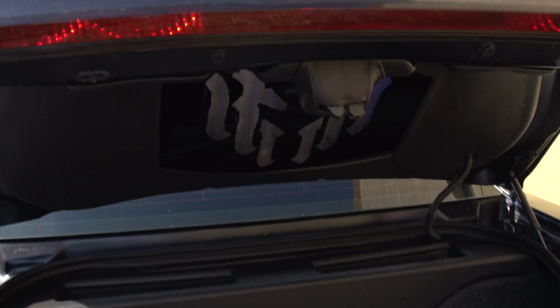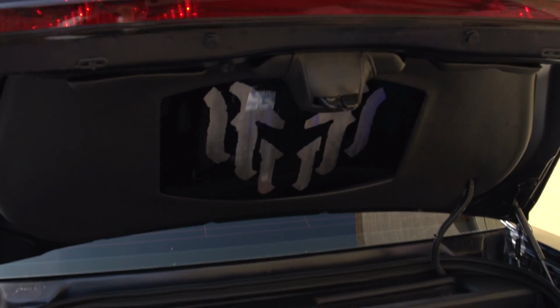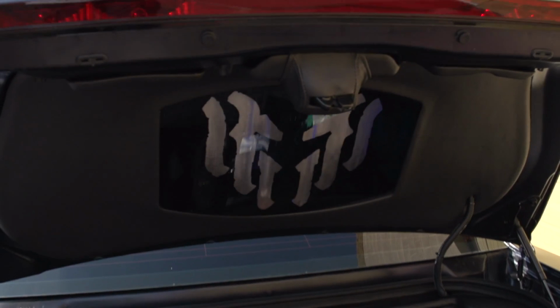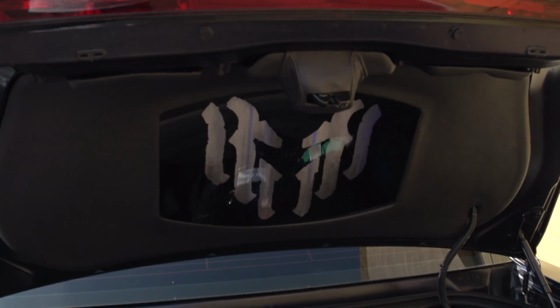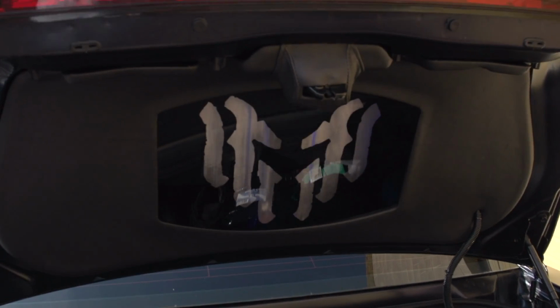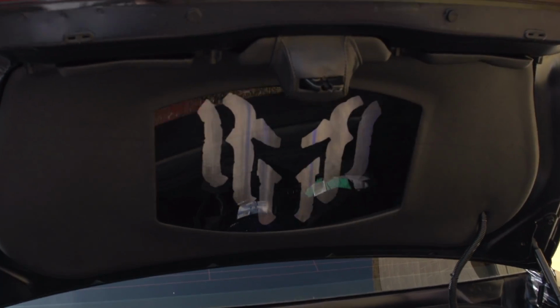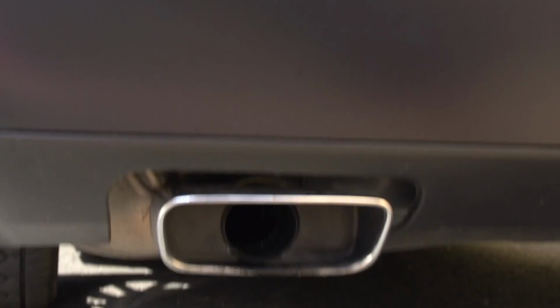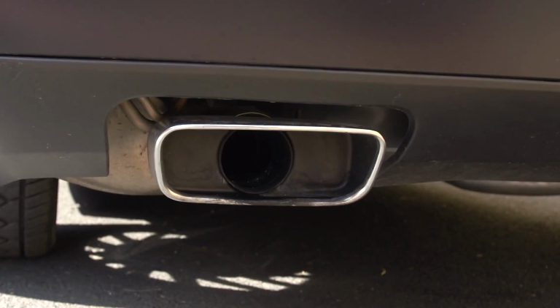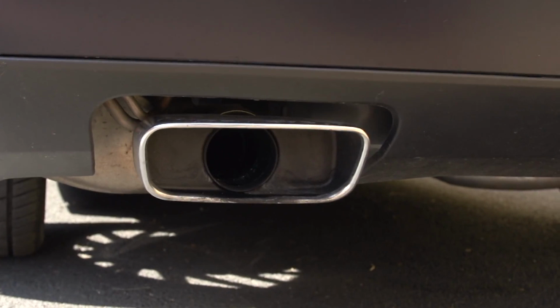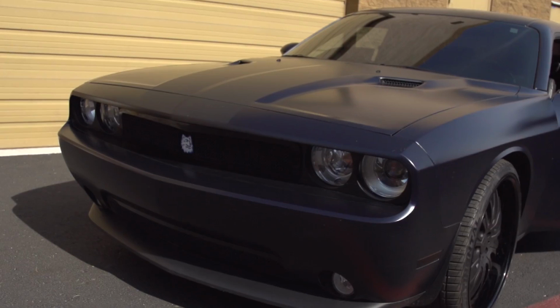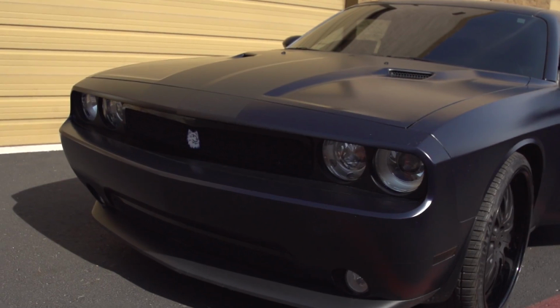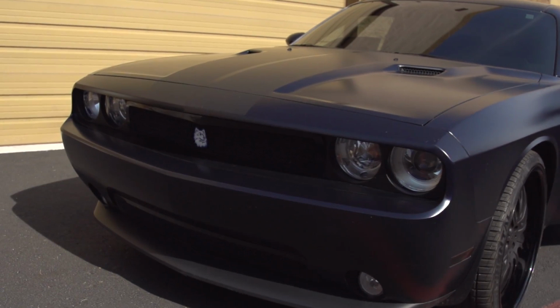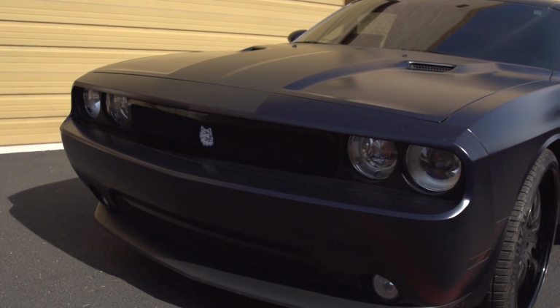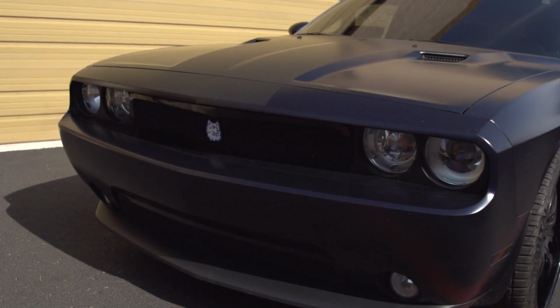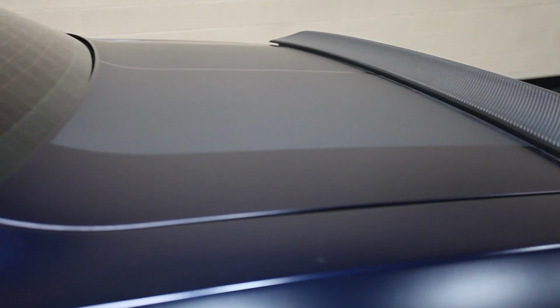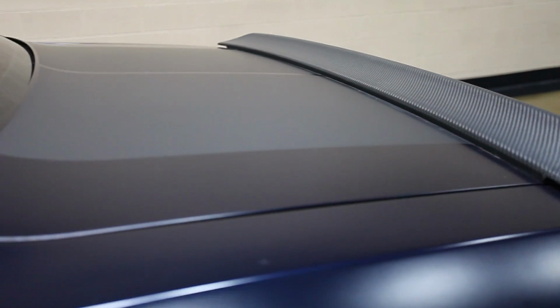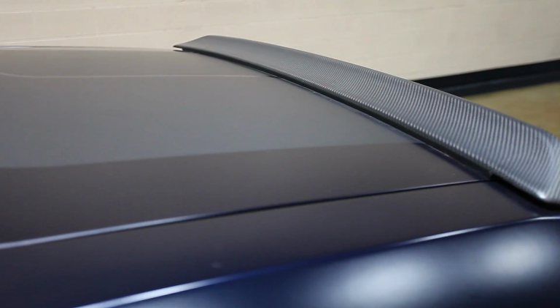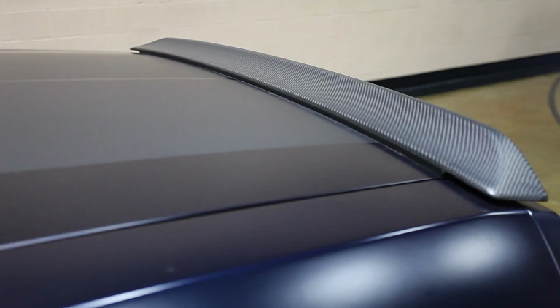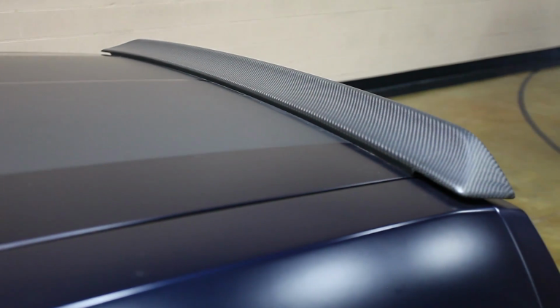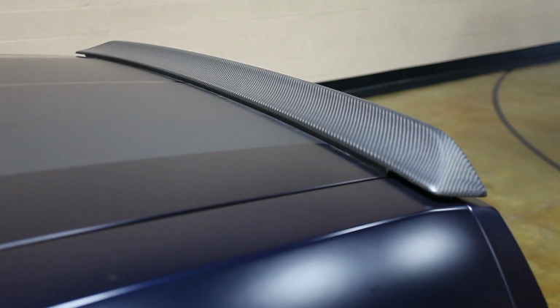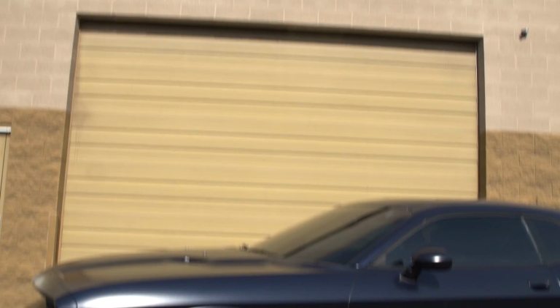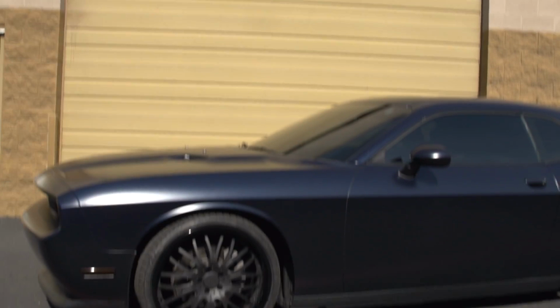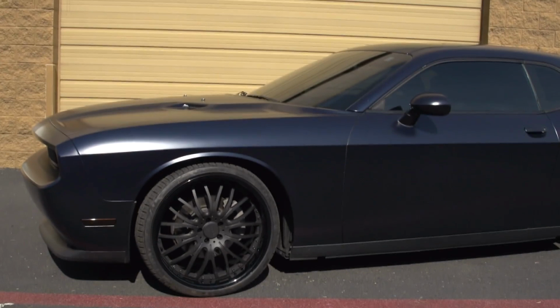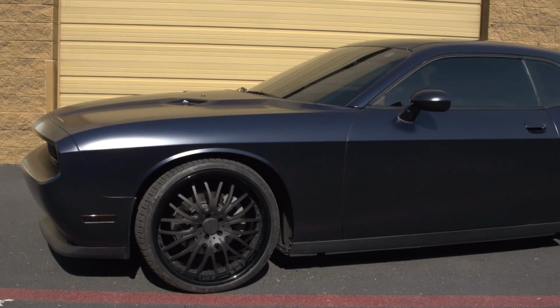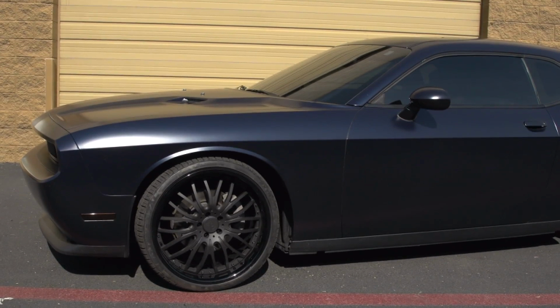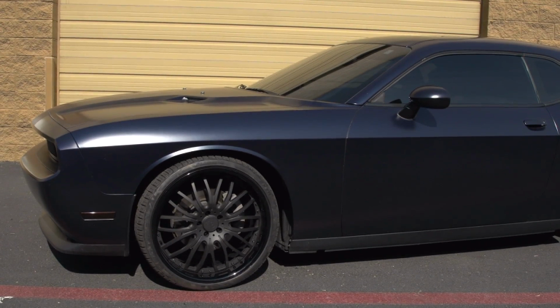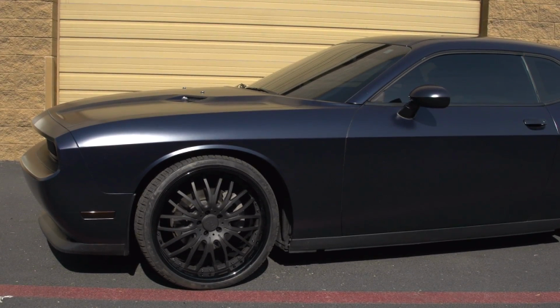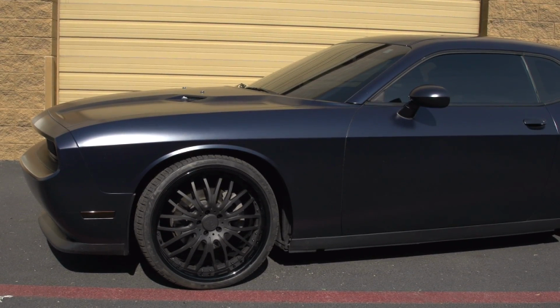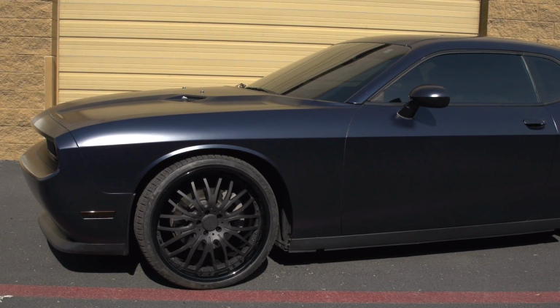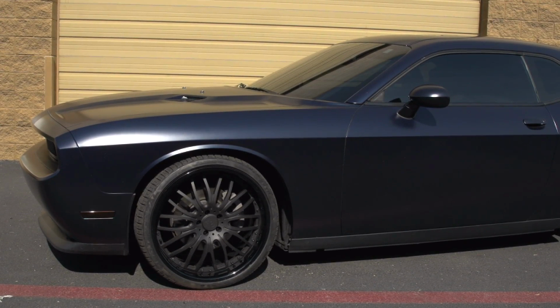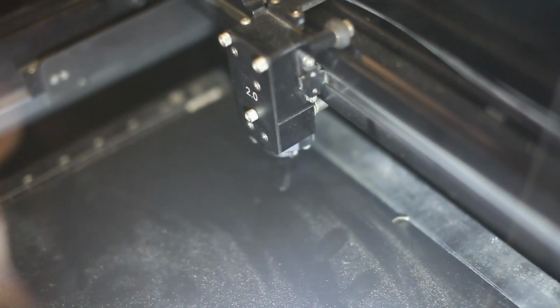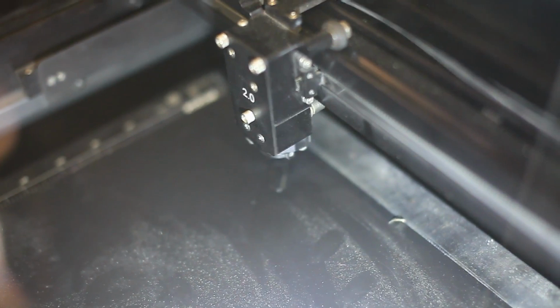We'll tune the engine, run the exhaust on it, change the stance, put a different wing on it, and then tint it down so you can hide out in it. Oh yeah — they can't see me.